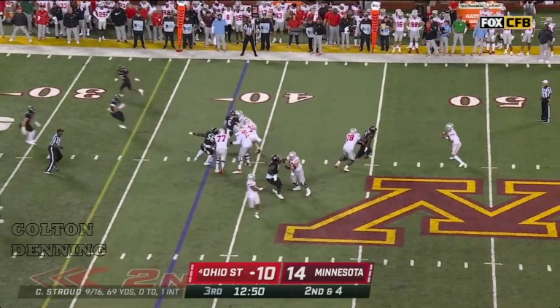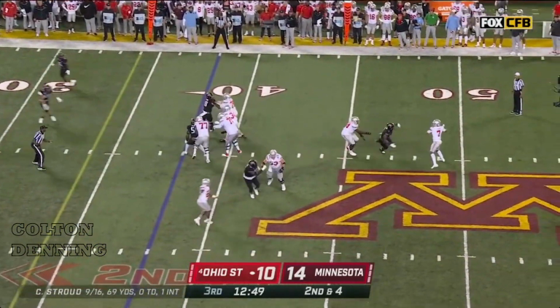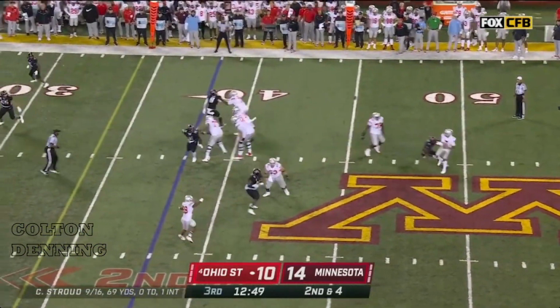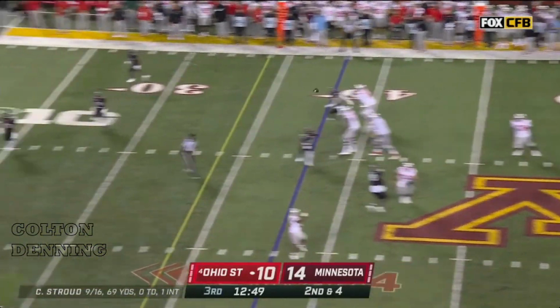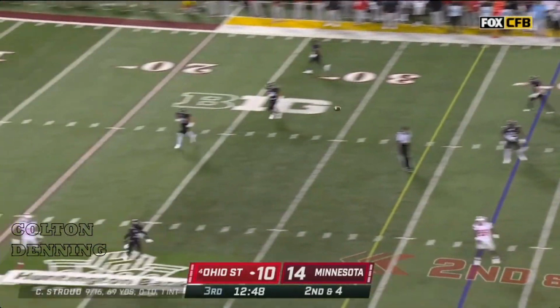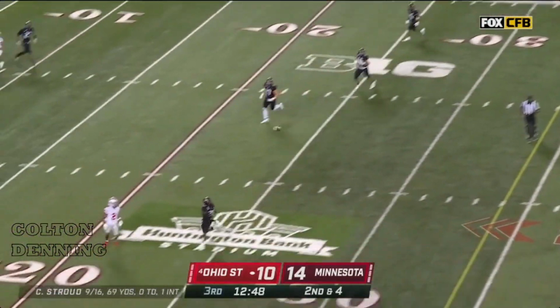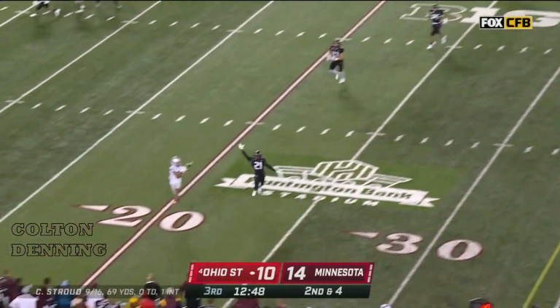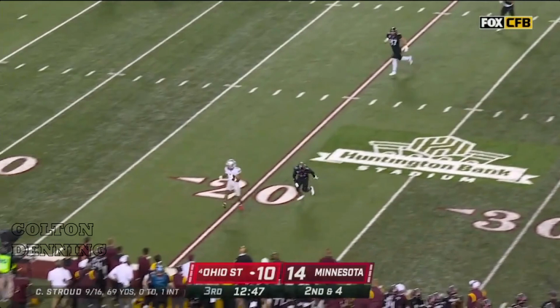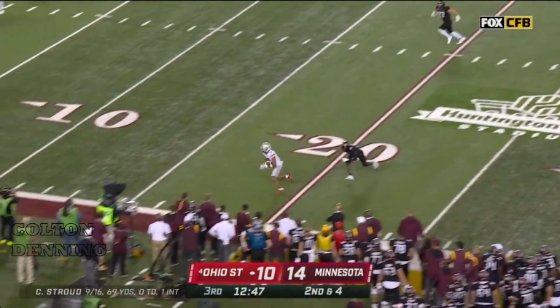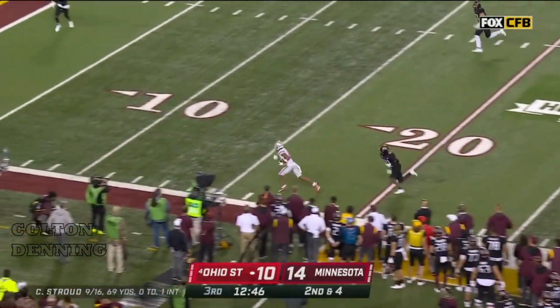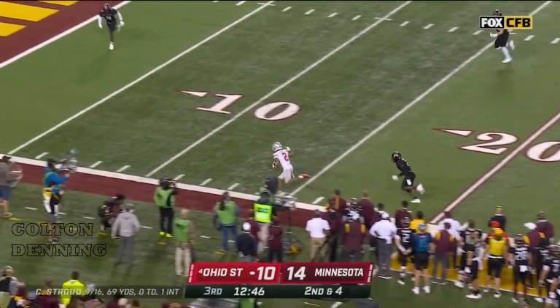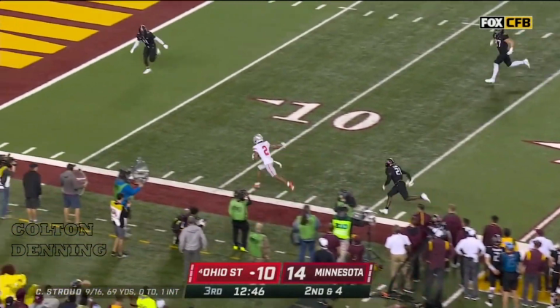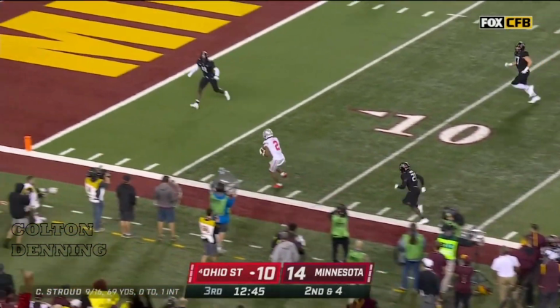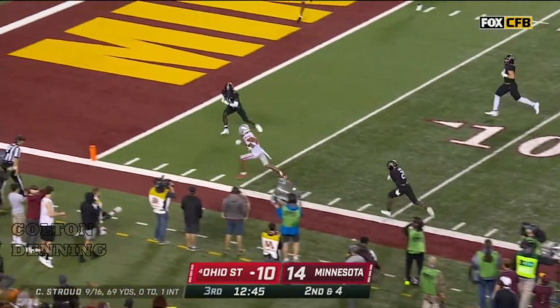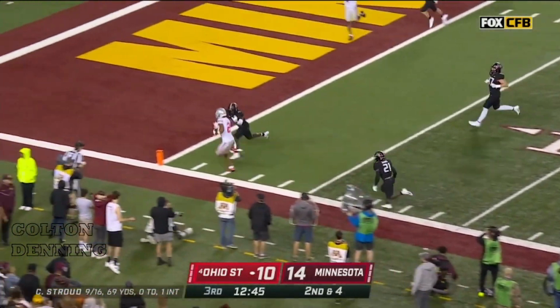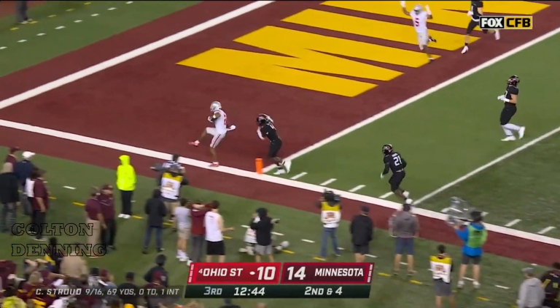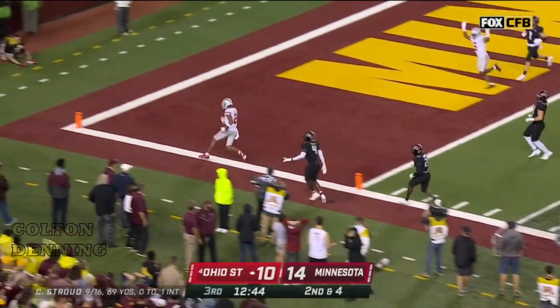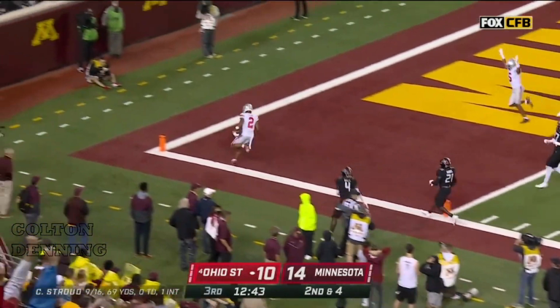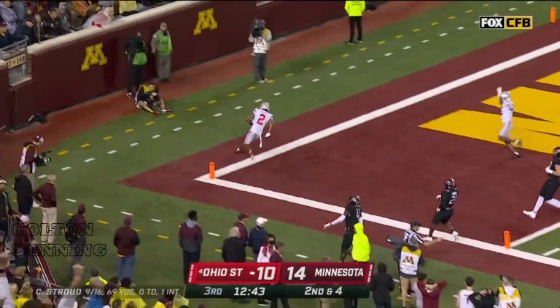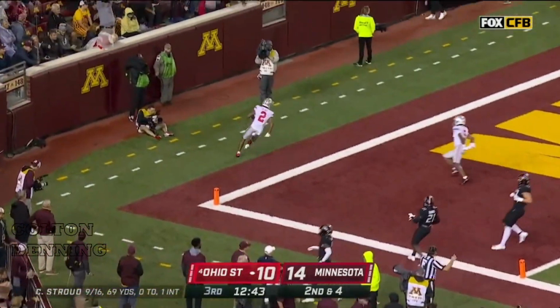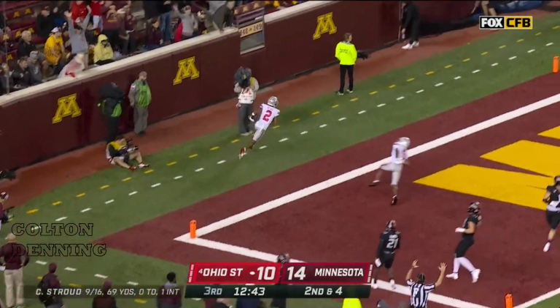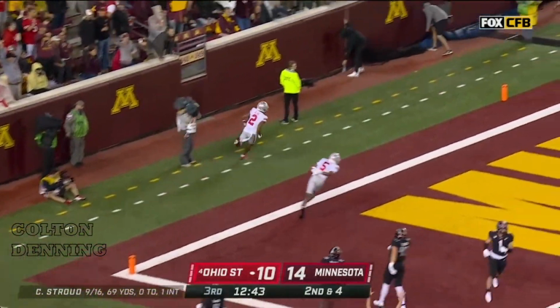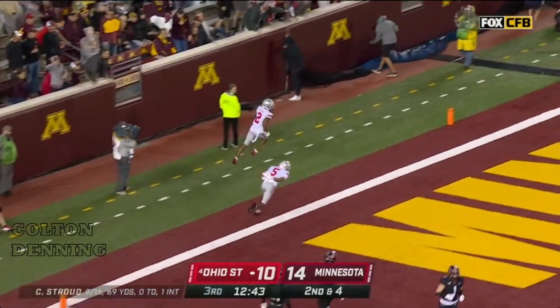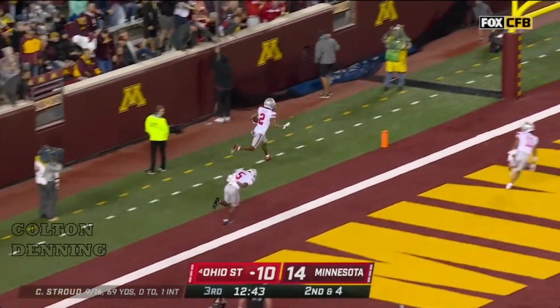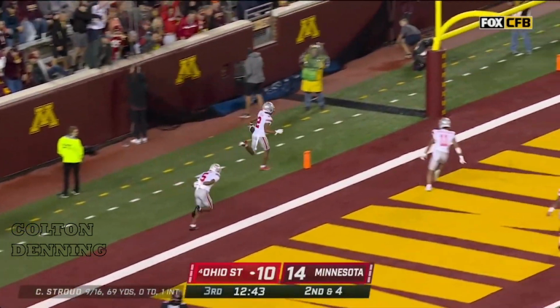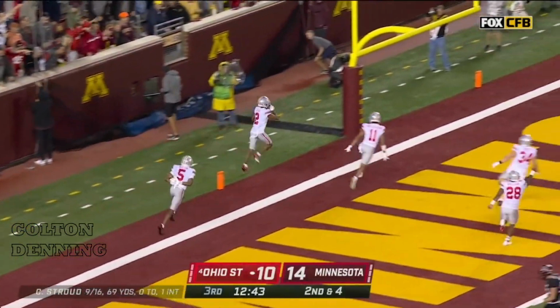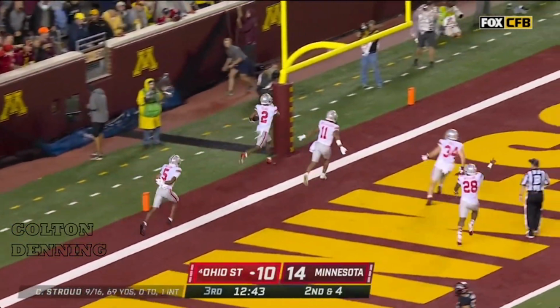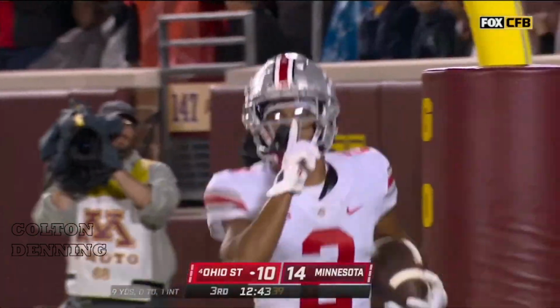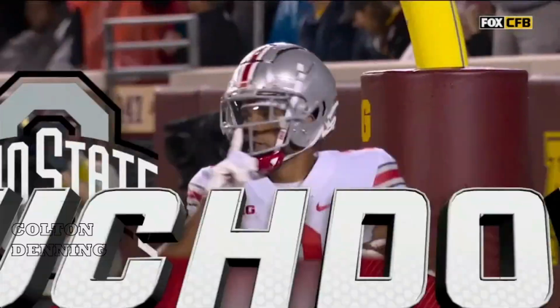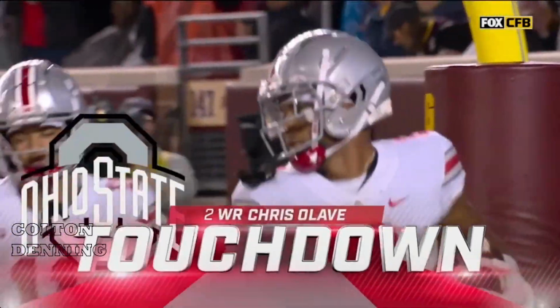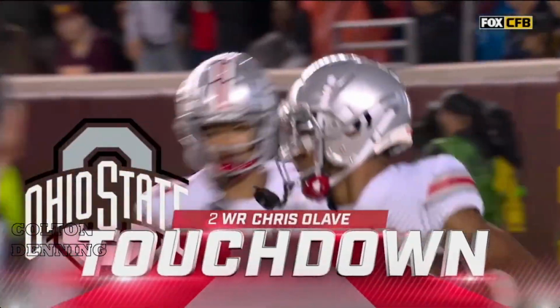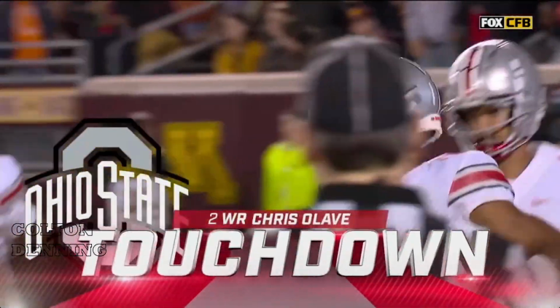Deep drop, off his back foot, and caught — Olave, can he get there? Touchdown, Buckeyes! Bada-bing, bada-boom! Ohio State!